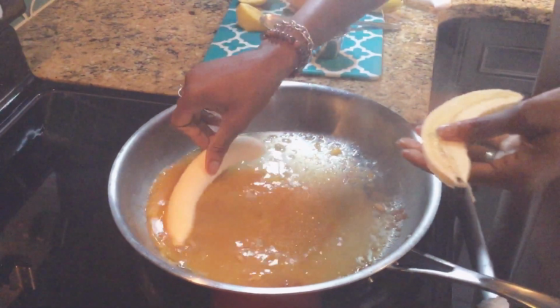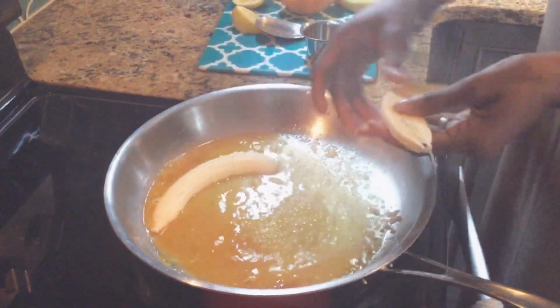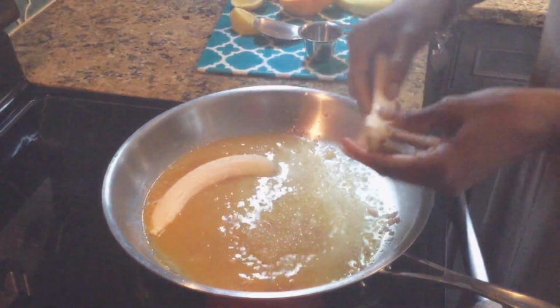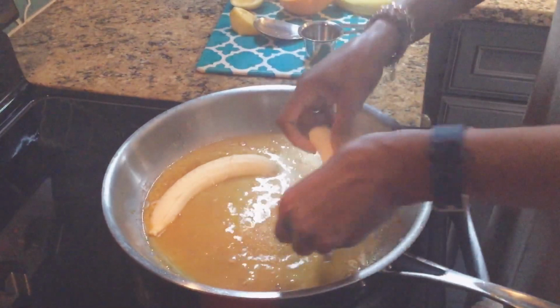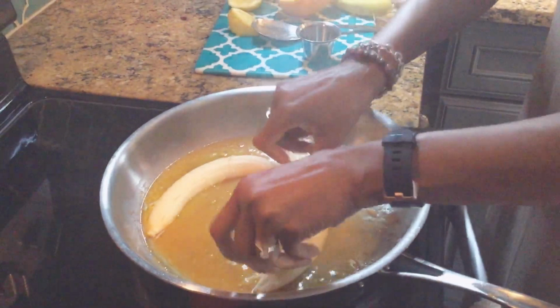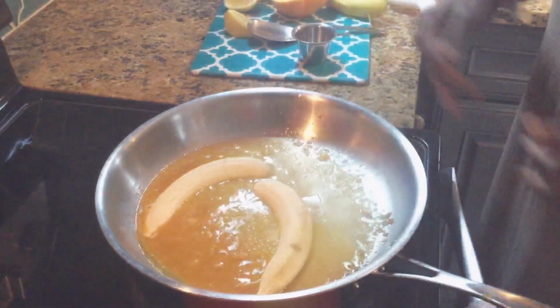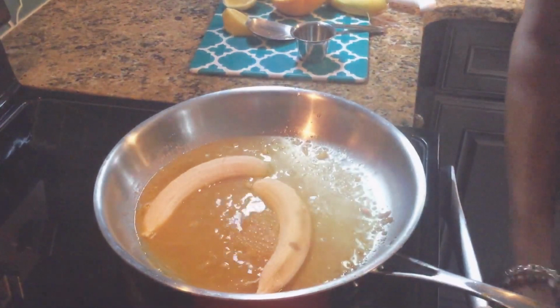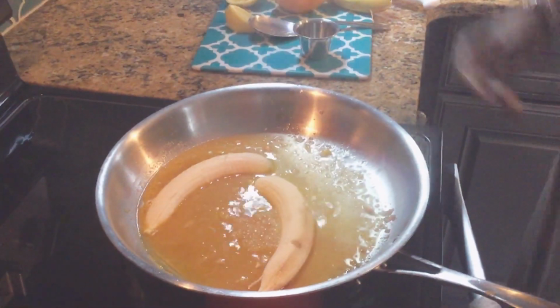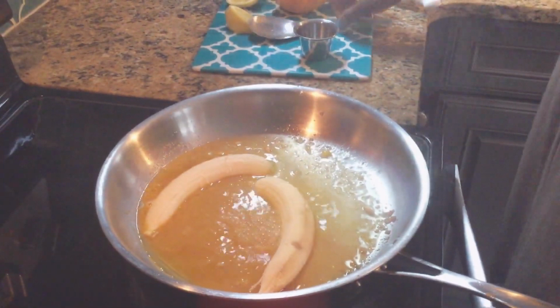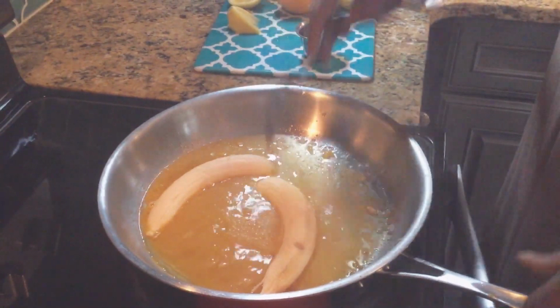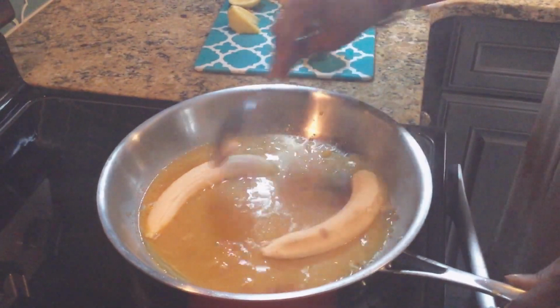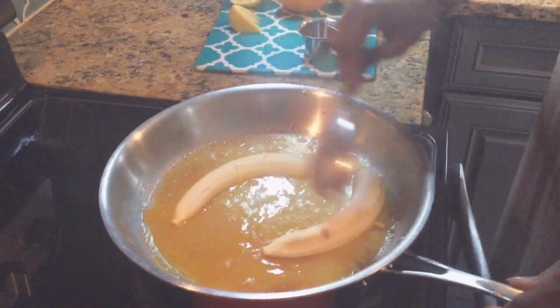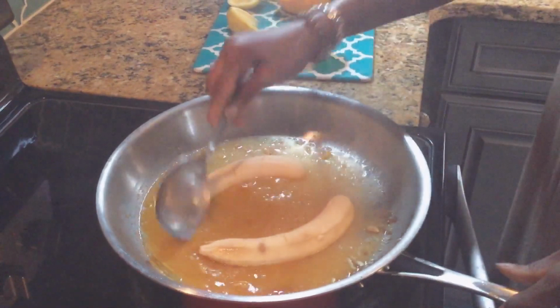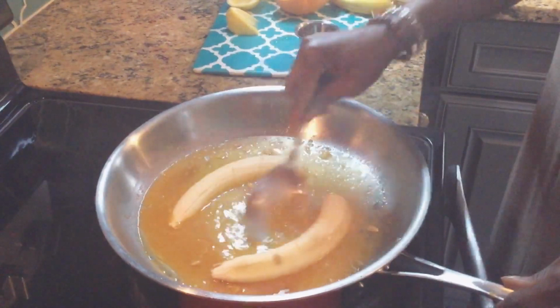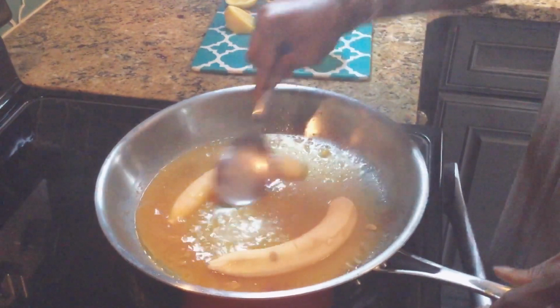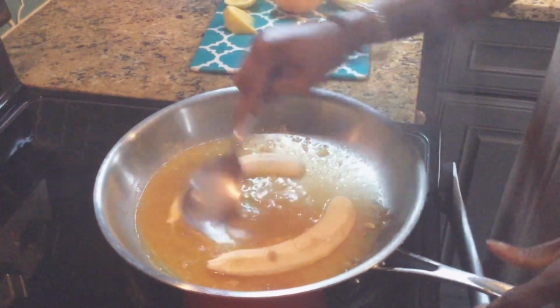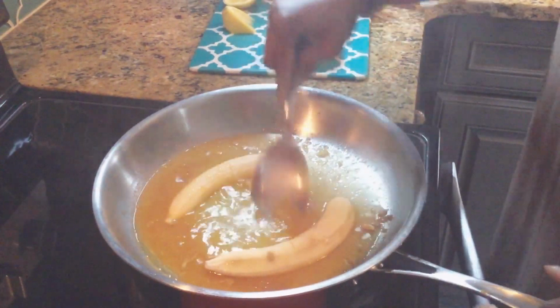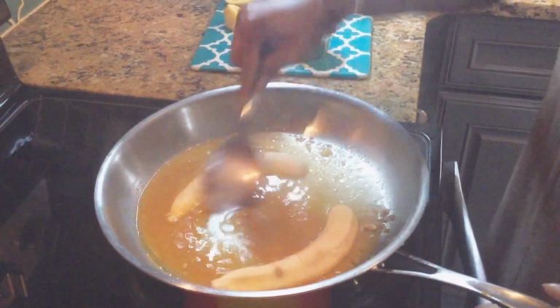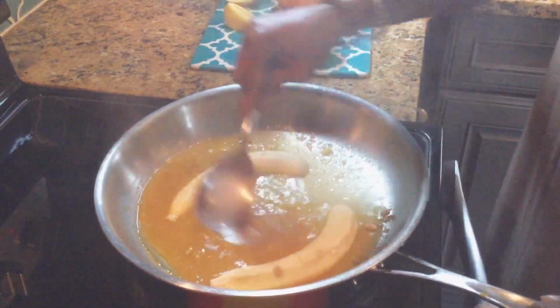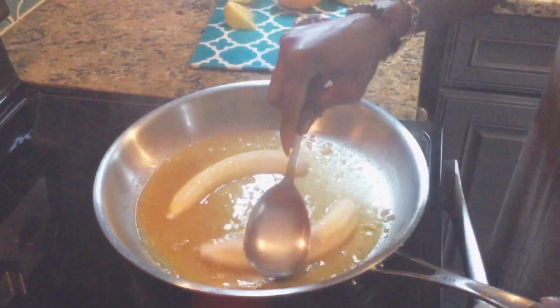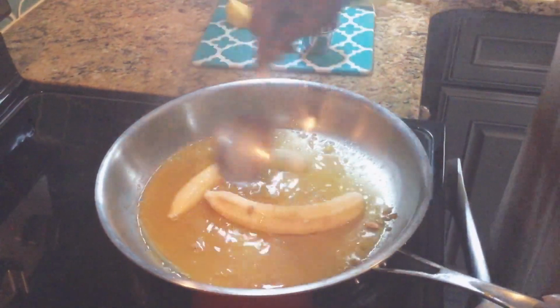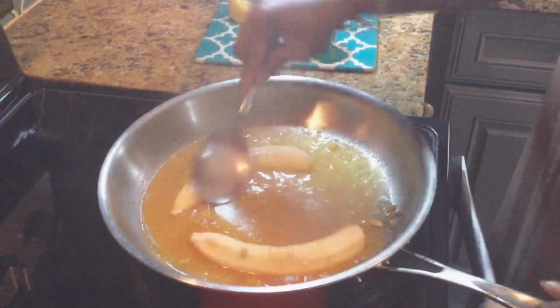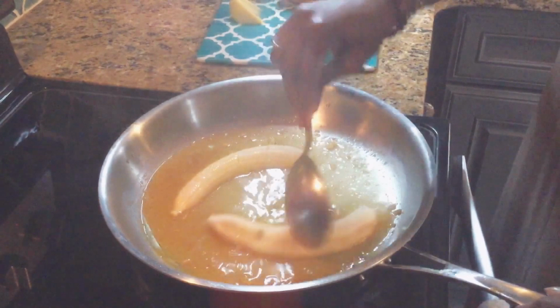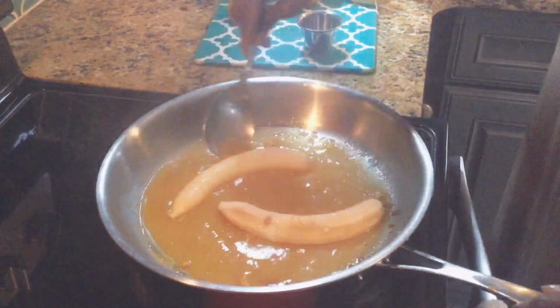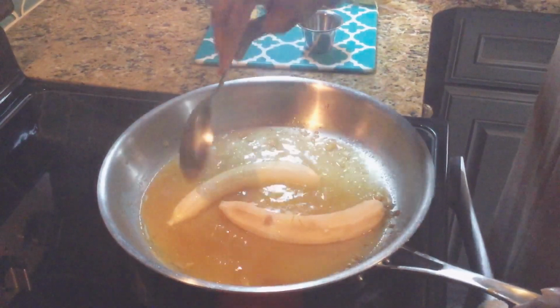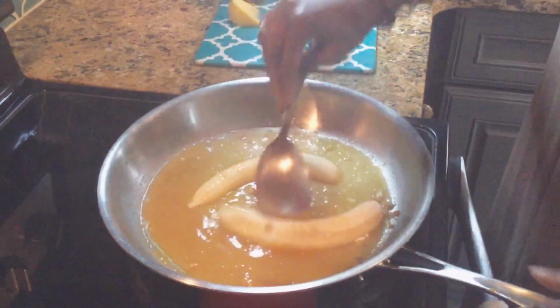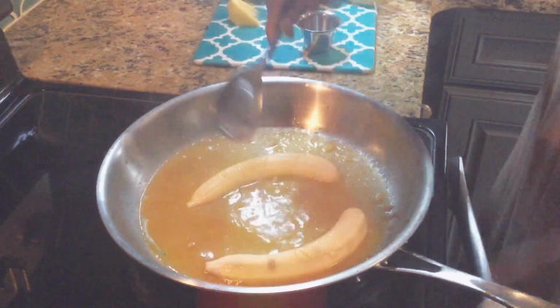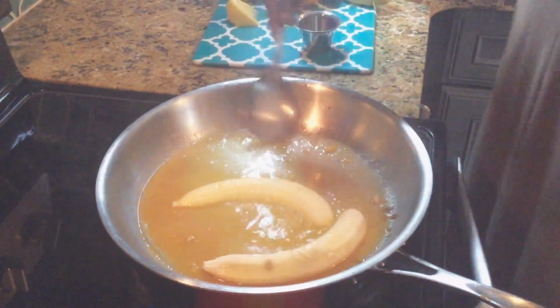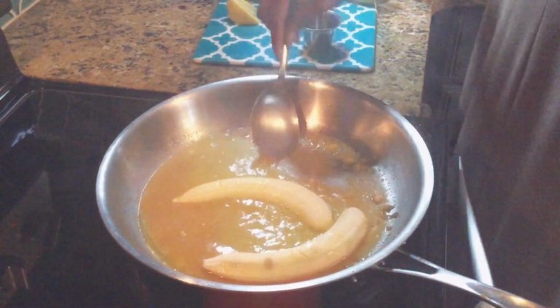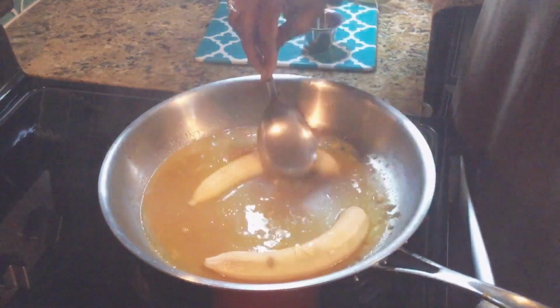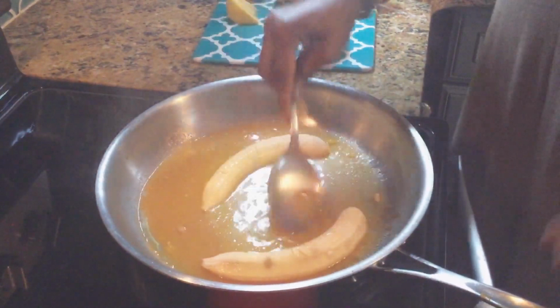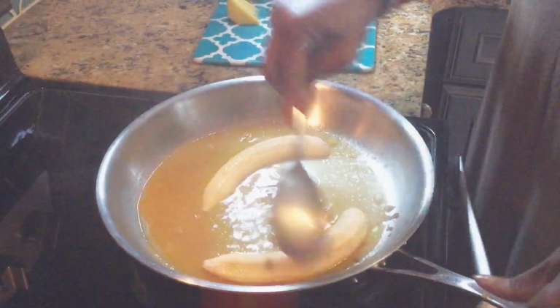The sugar is right in the pan. Oh my gosh guys, this smells amazing. This is quick, it's easy, it's delicious, it's fun. You can have it on date night or a special occasion.